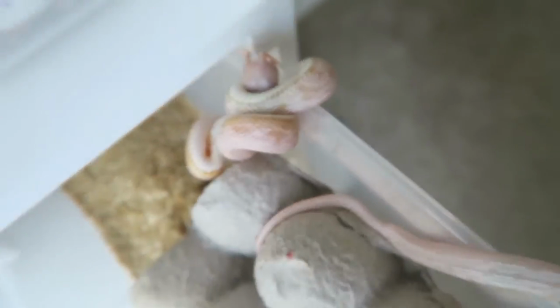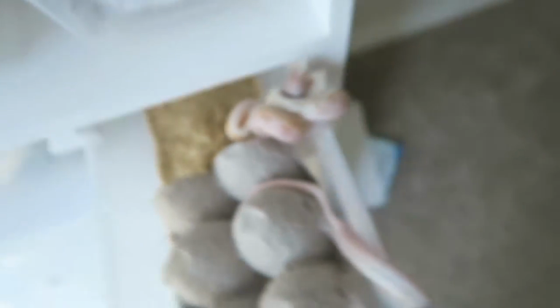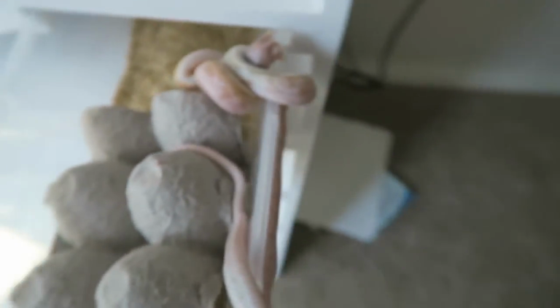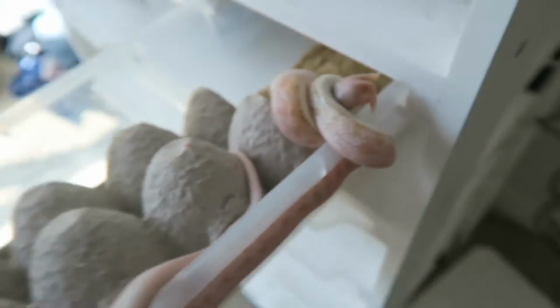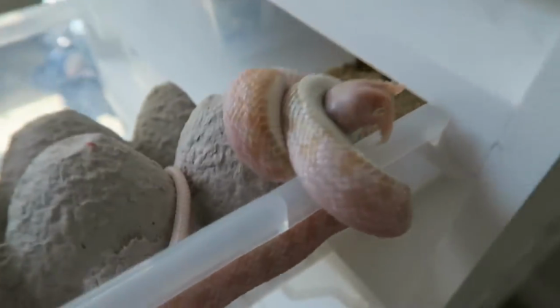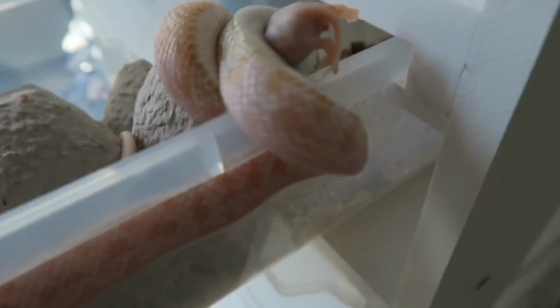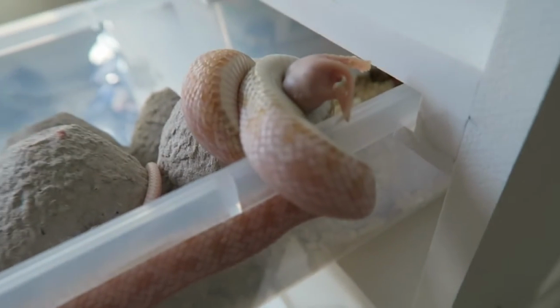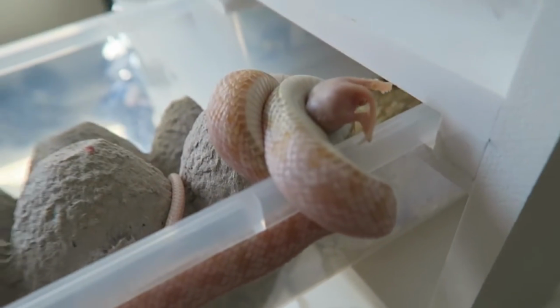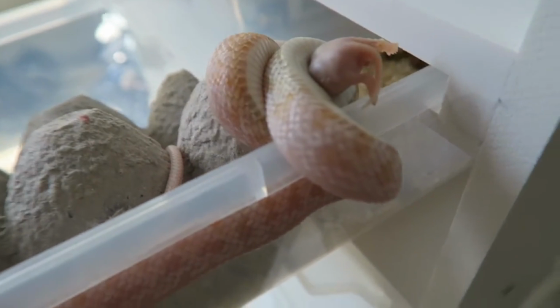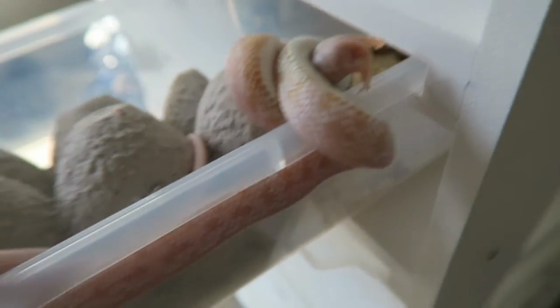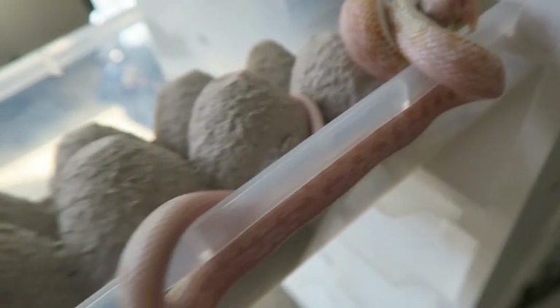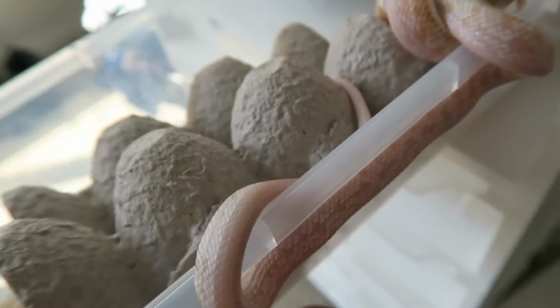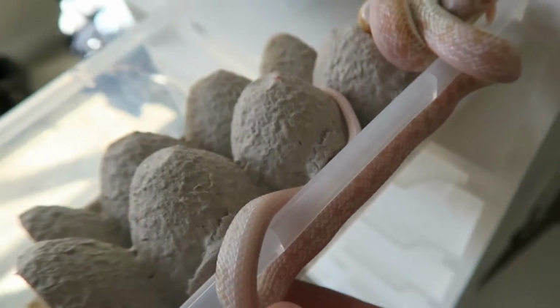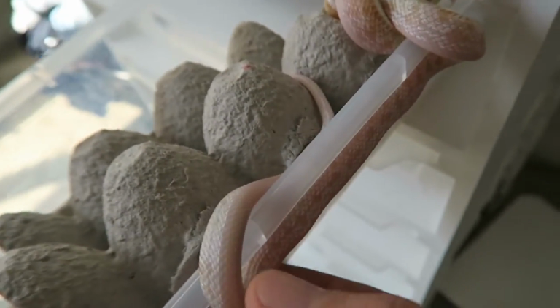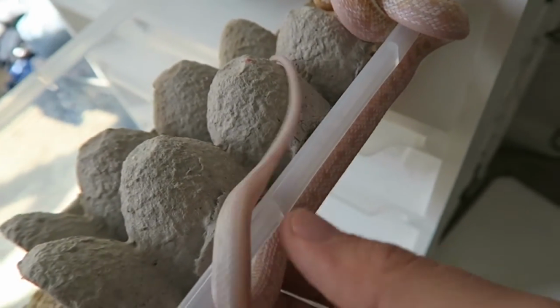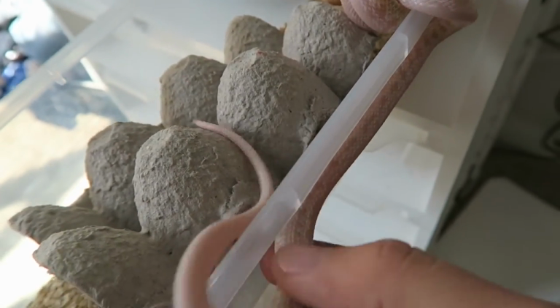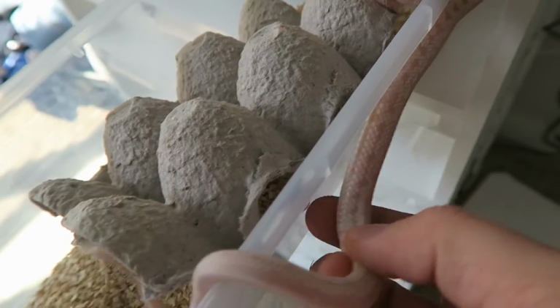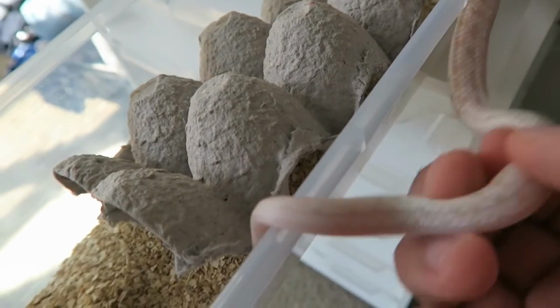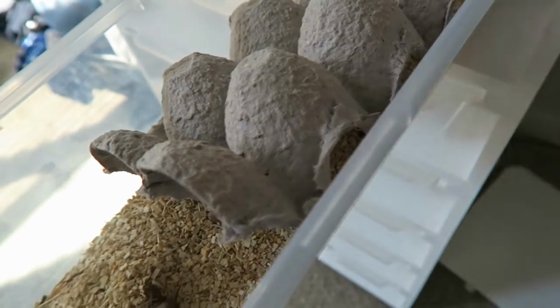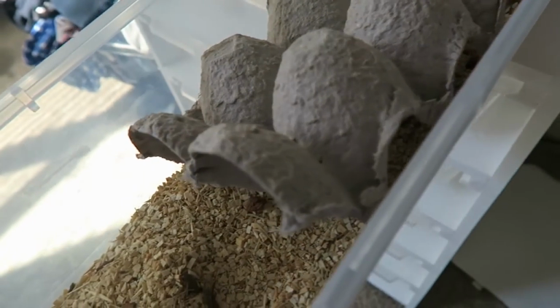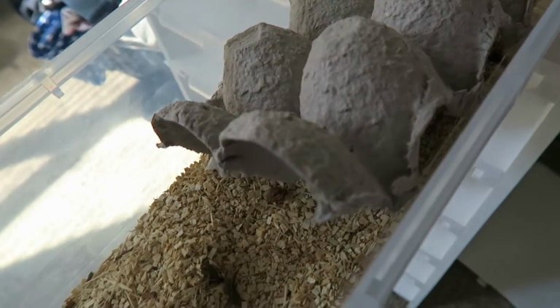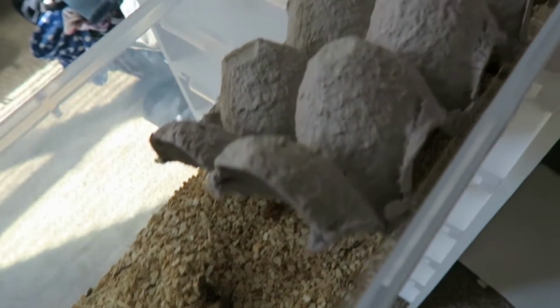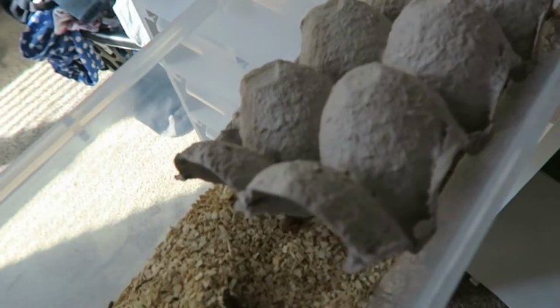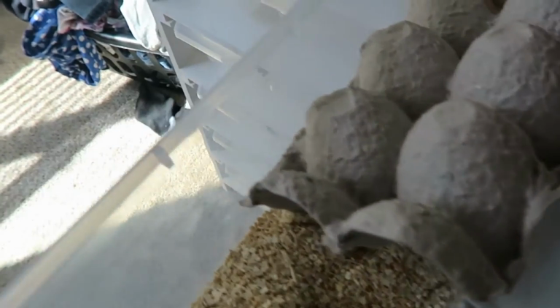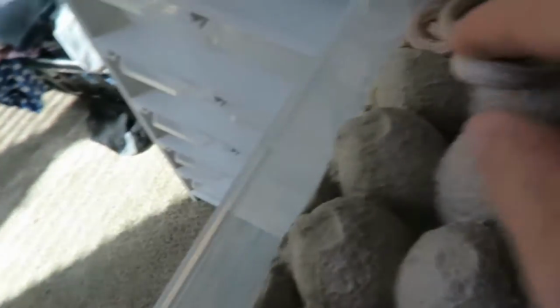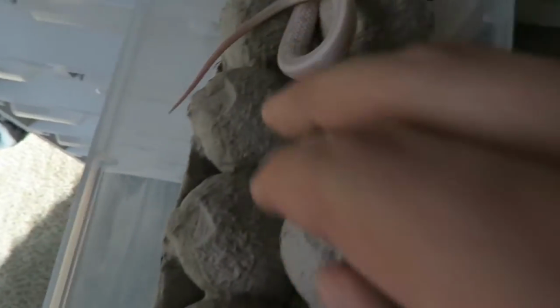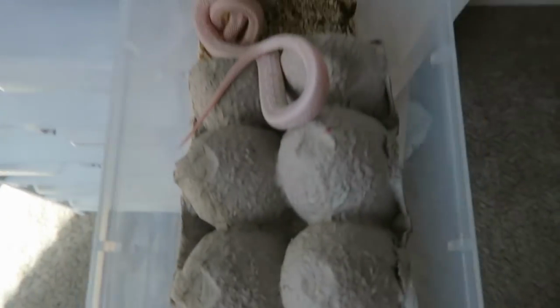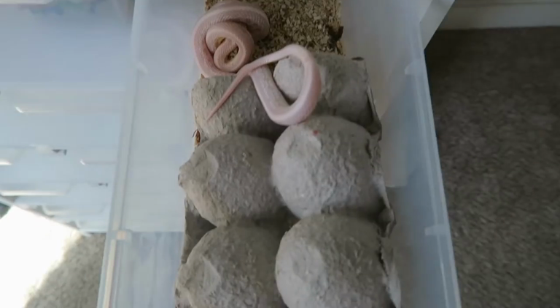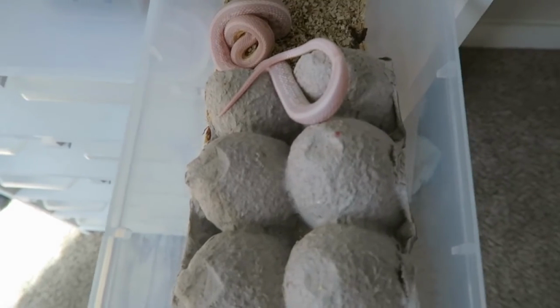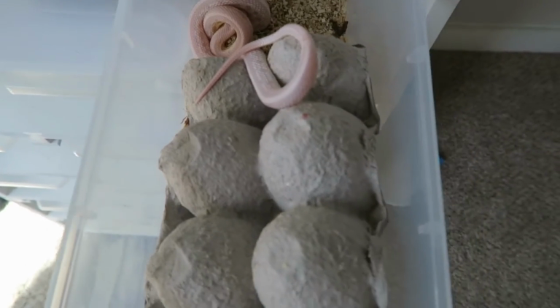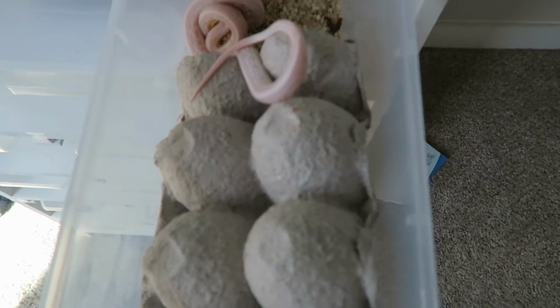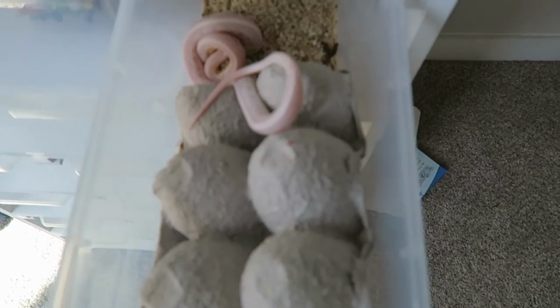I would say he was hungry! So what I'm gonna try to do here is just get him off the side of the tub so I can close the tub. There you go.